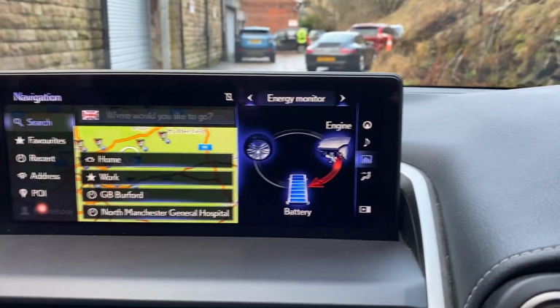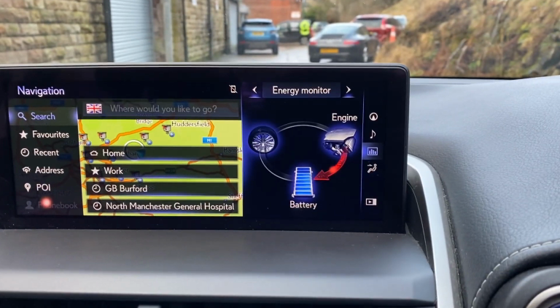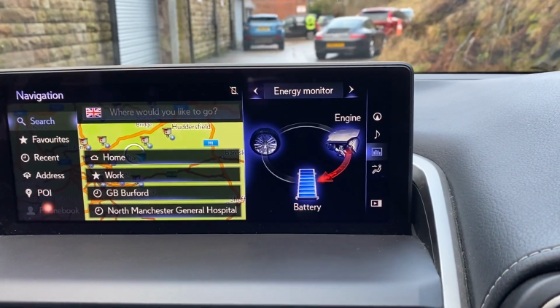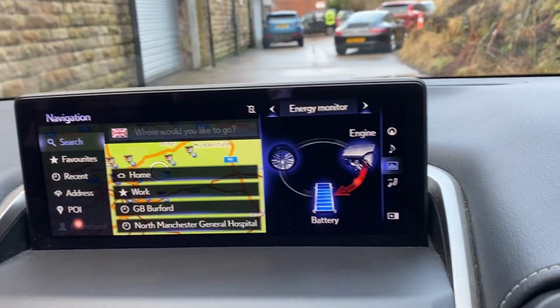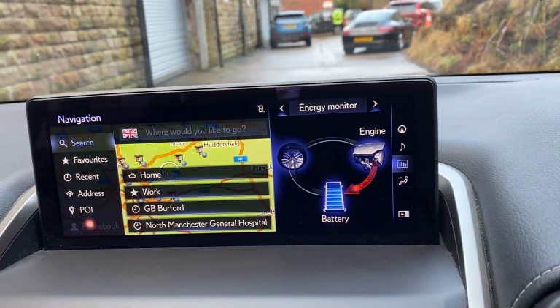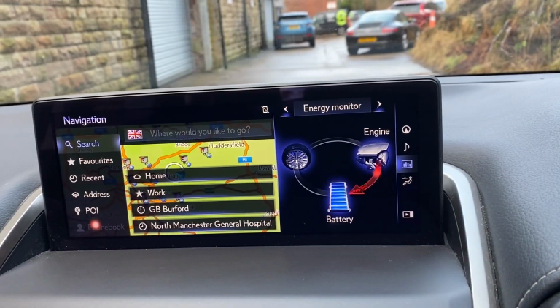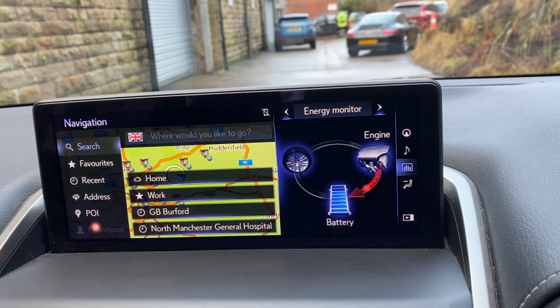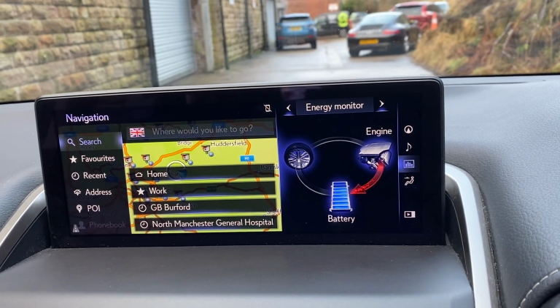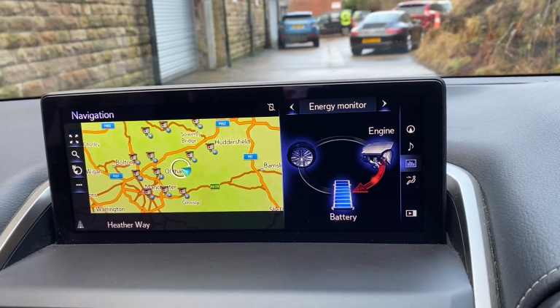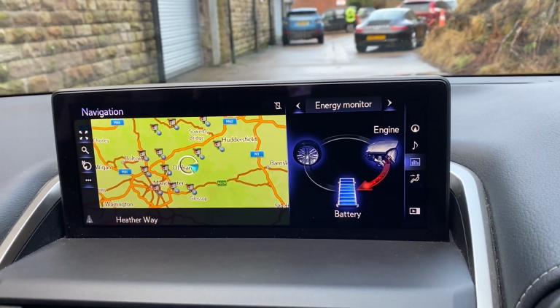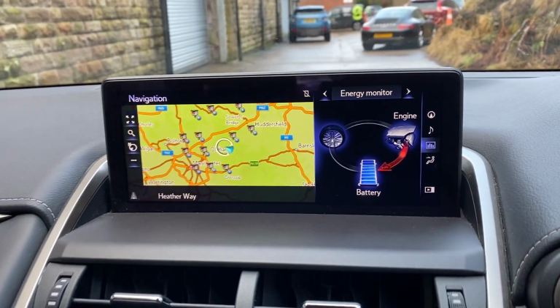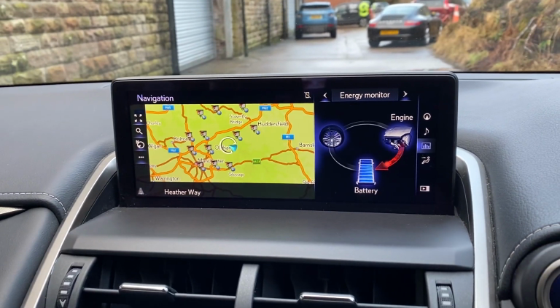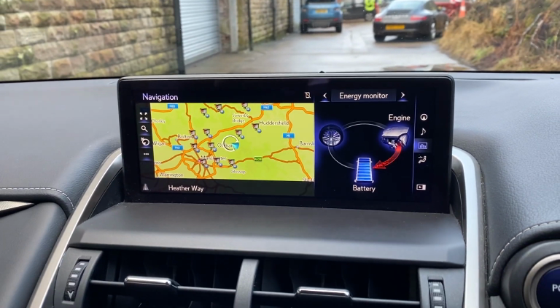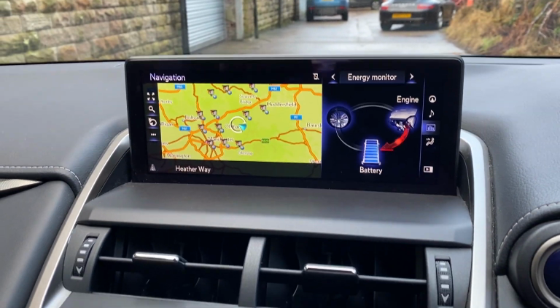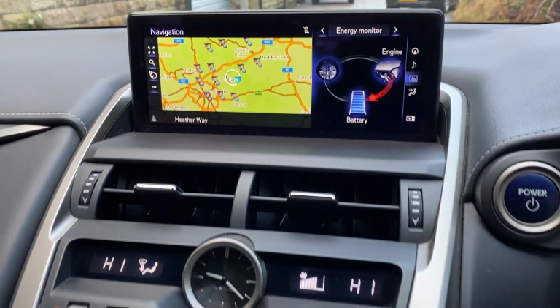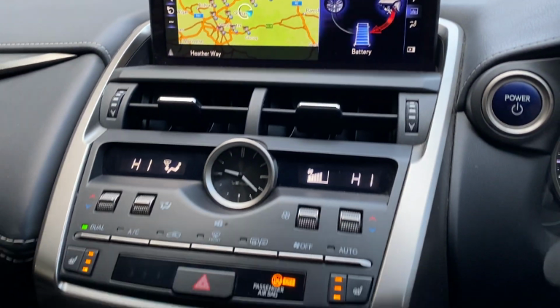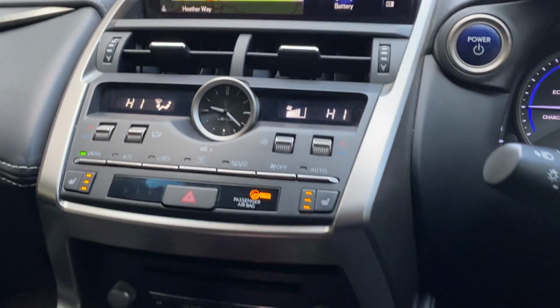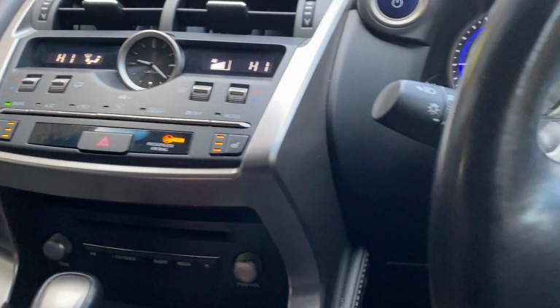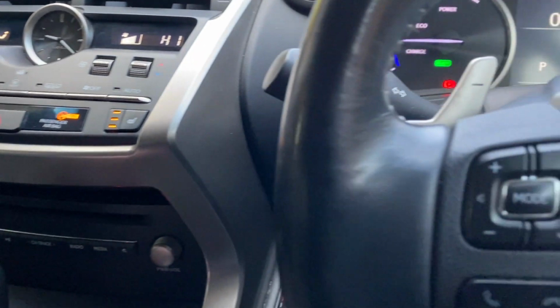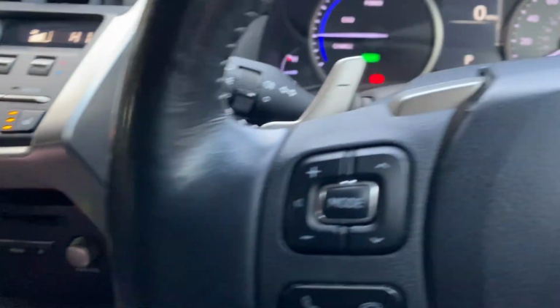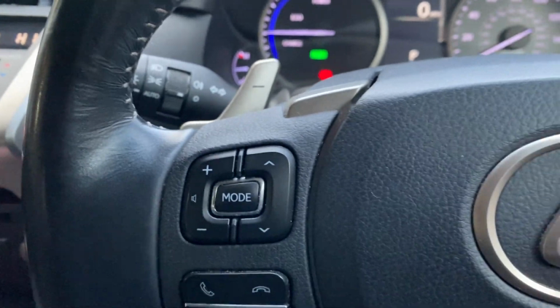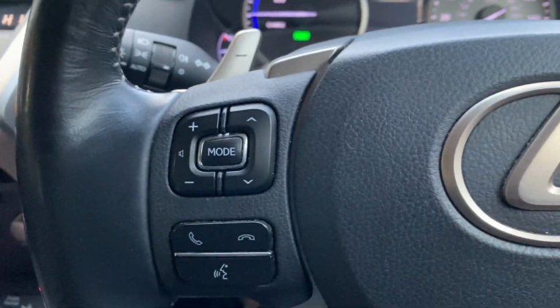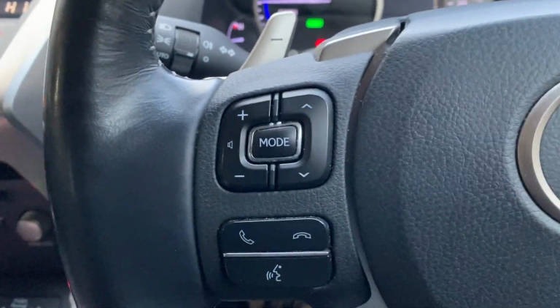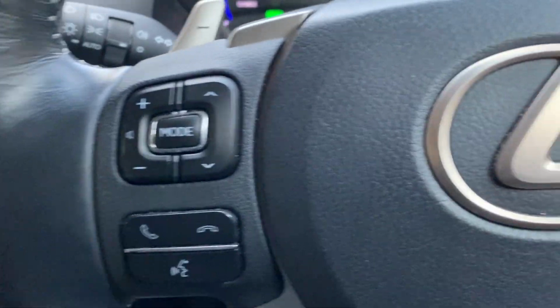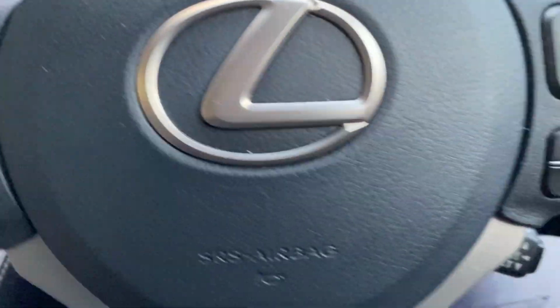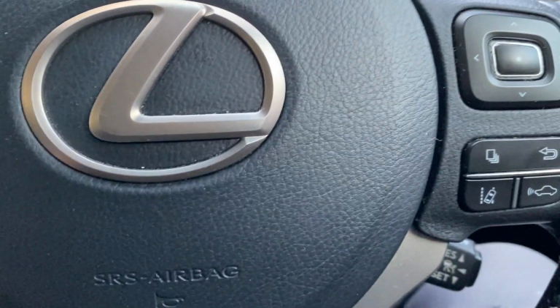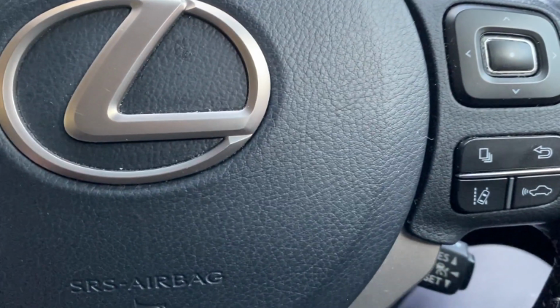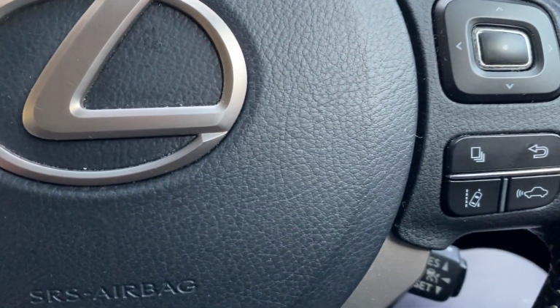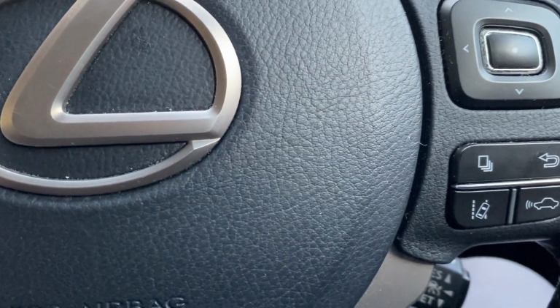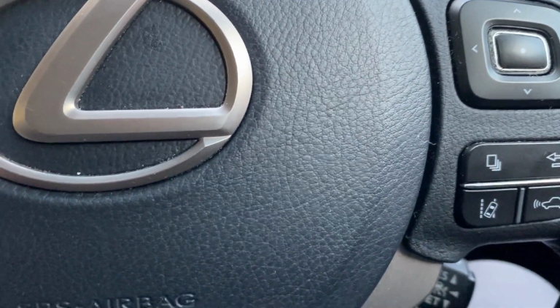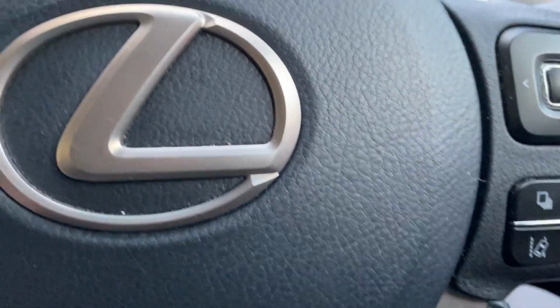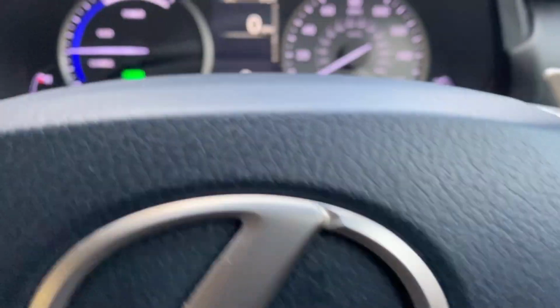You can see the engine's just charging up the battery as we're just sat here. Multi-function steering wheel — cruise control, lane assist, all the stuff there.